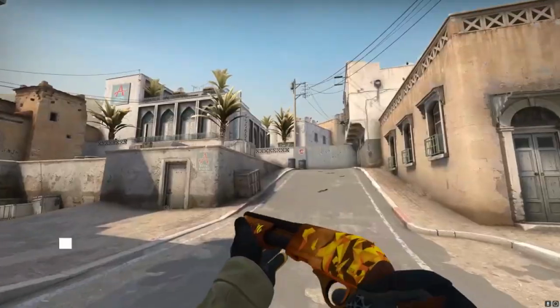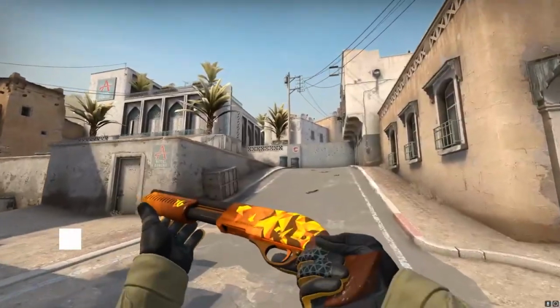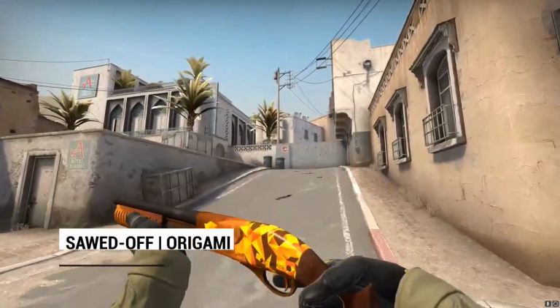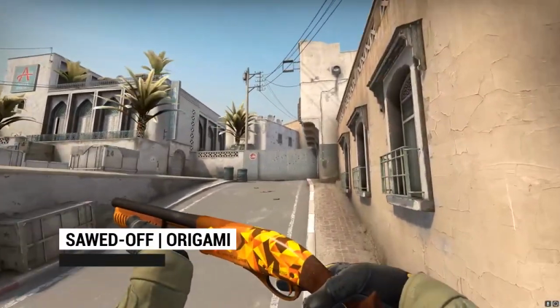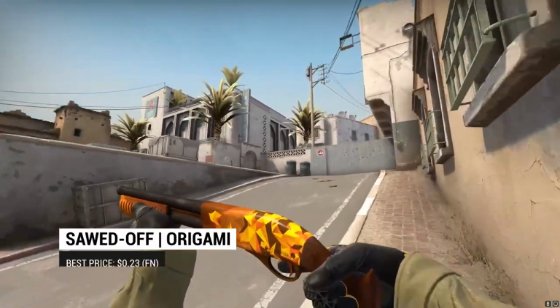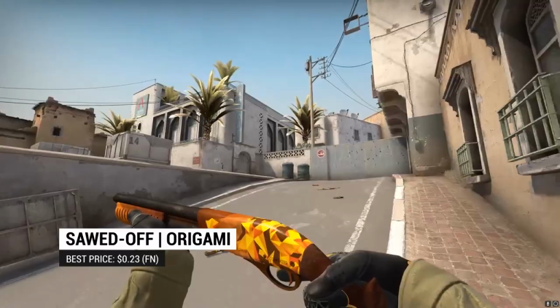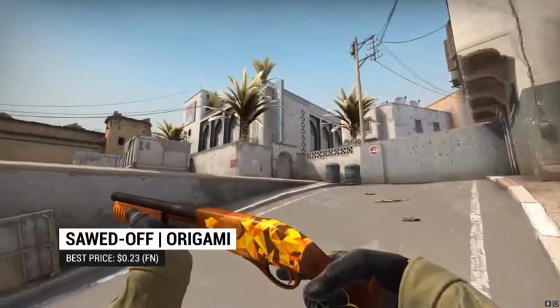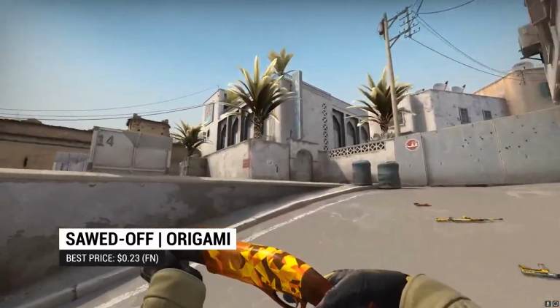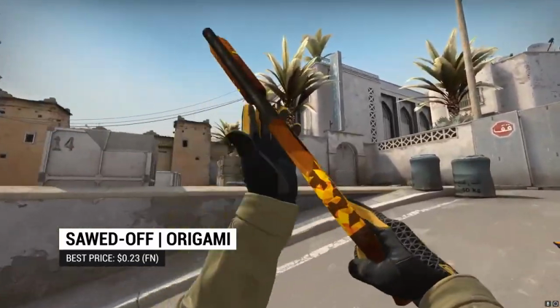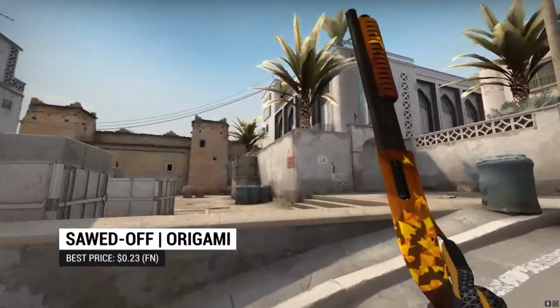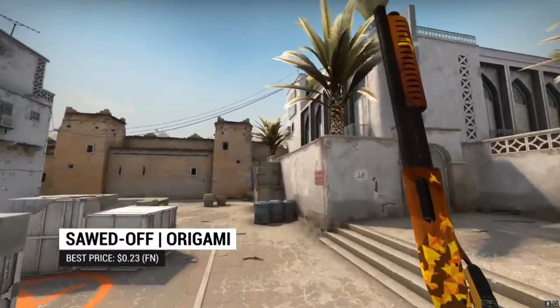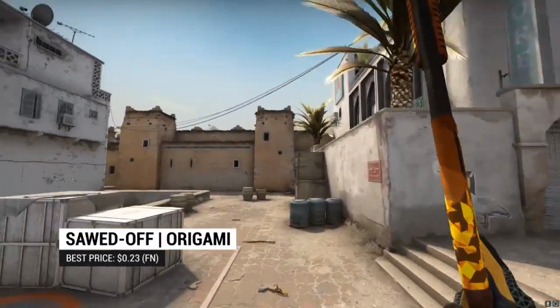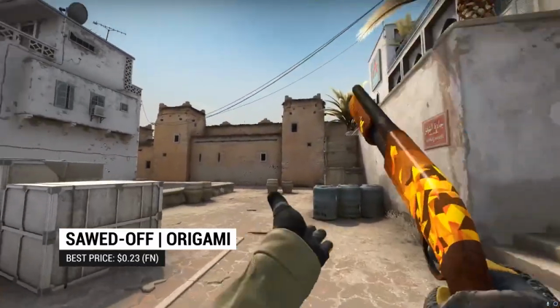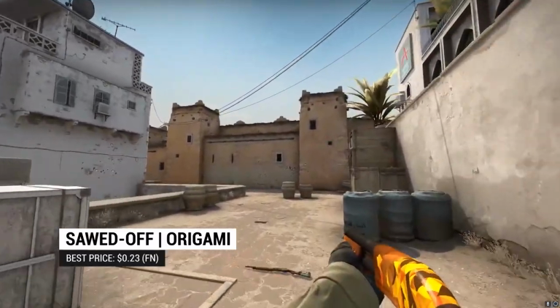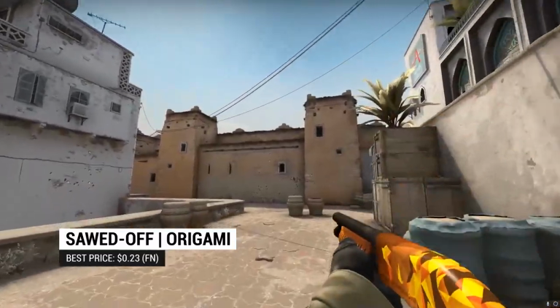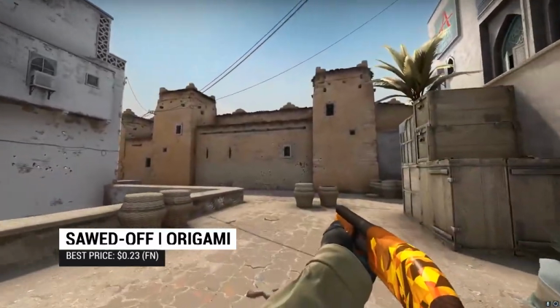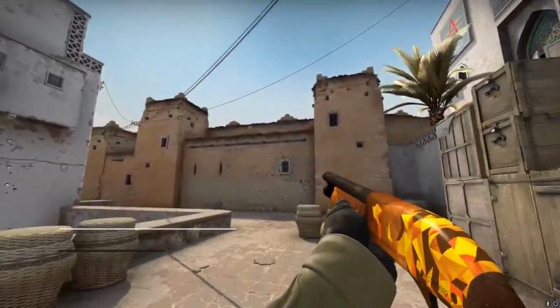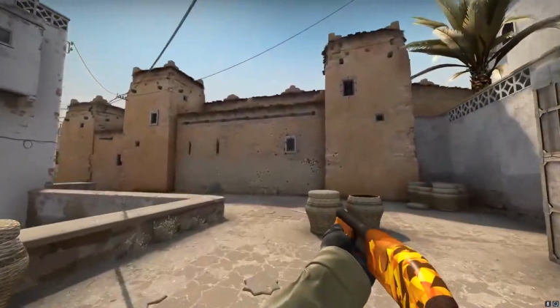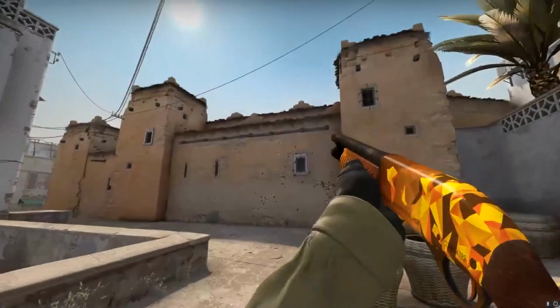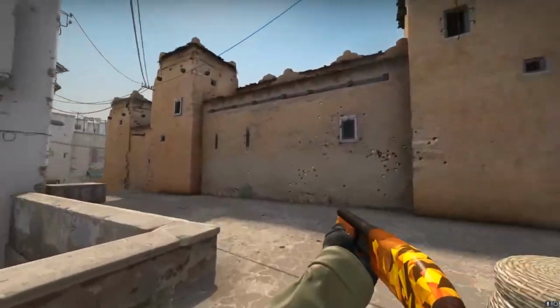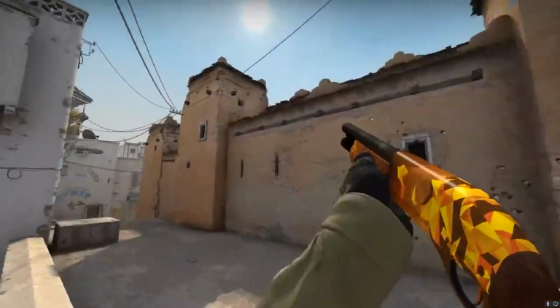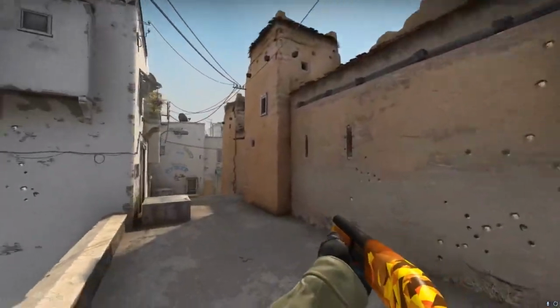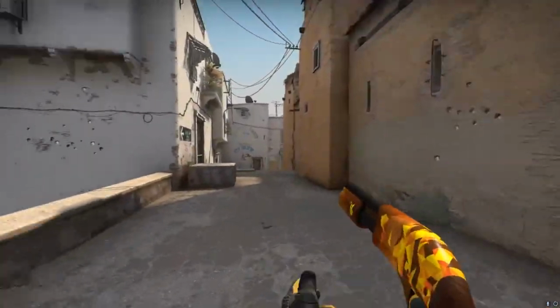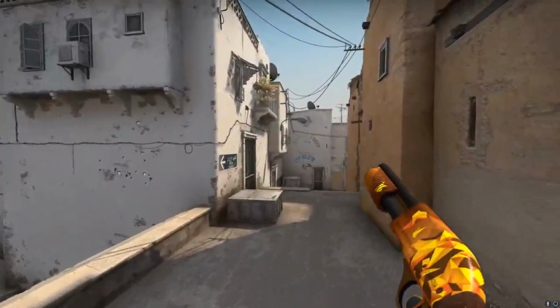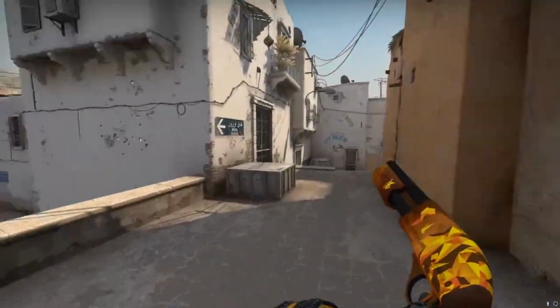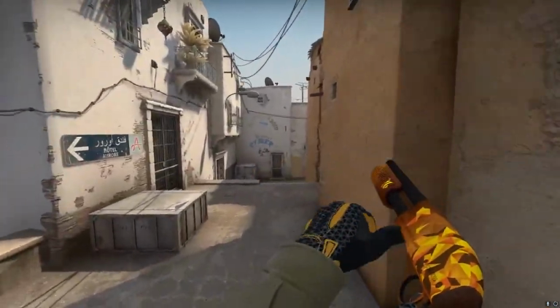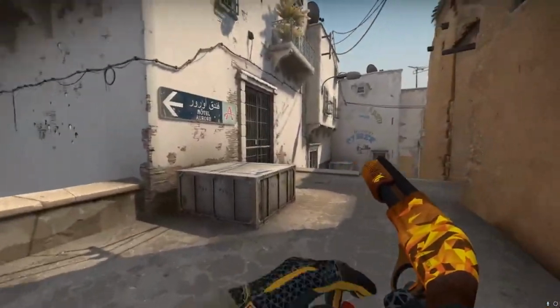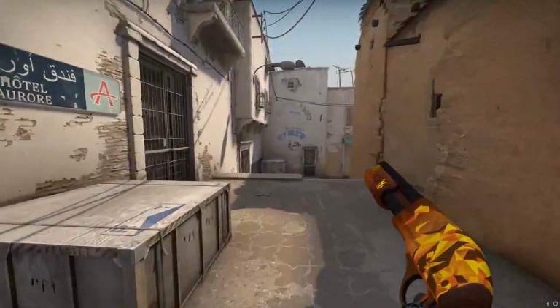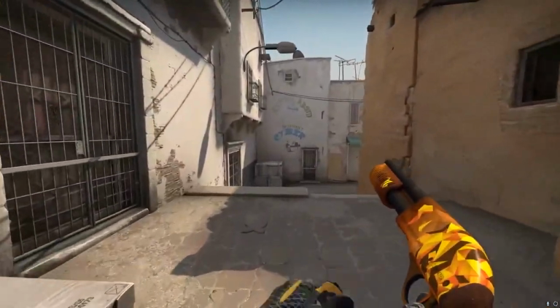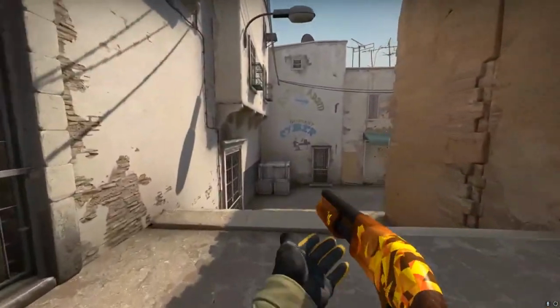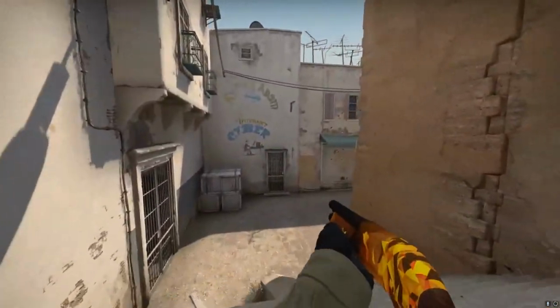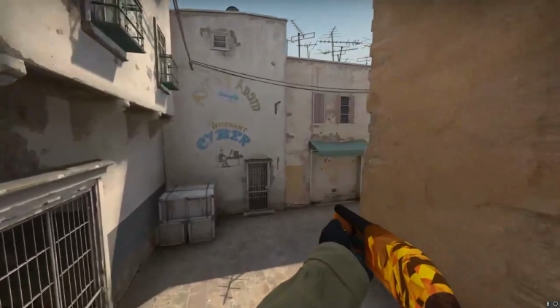And the Sawed-Off is another repeat from that video: the Origami. The Origami is one of the best bang-for-buck skins in the game, so it's no wonder that when looking for a Sawed-Off fitting an orange knife, we chose this one. Beautiful, simple, fun.